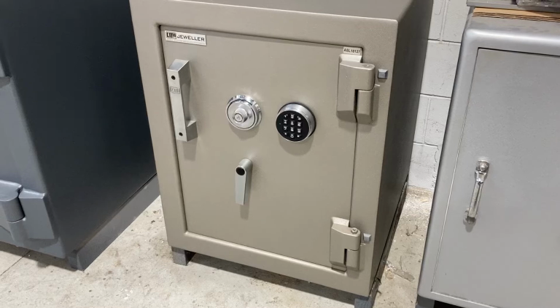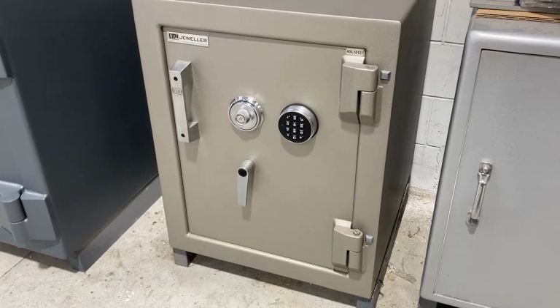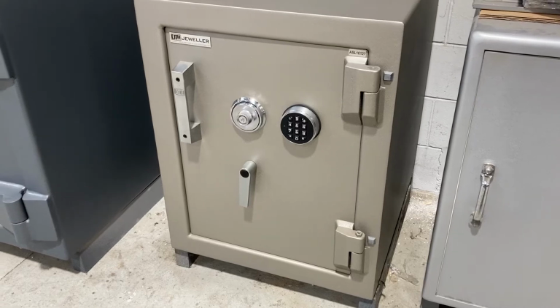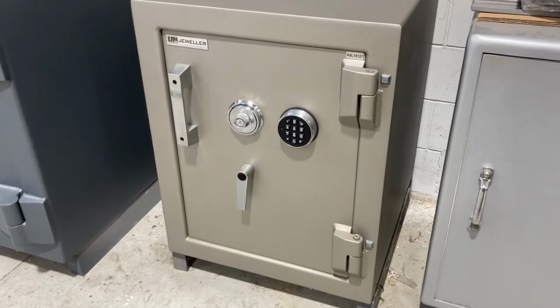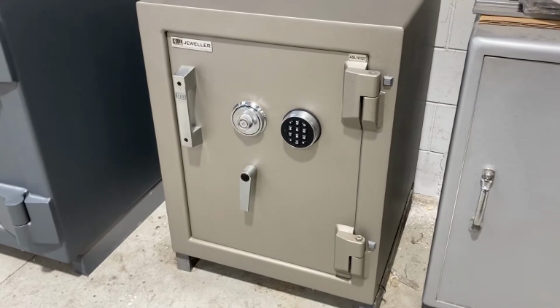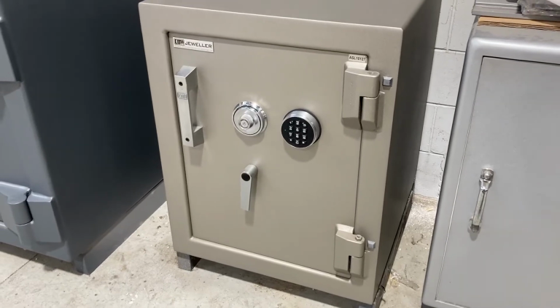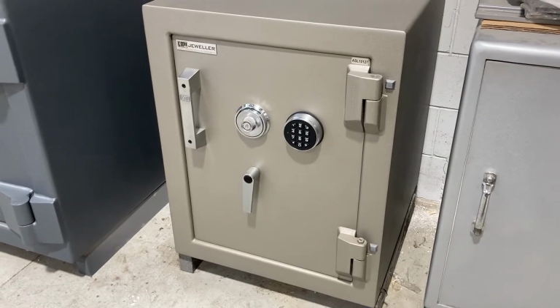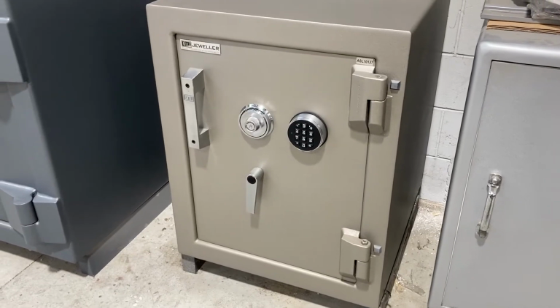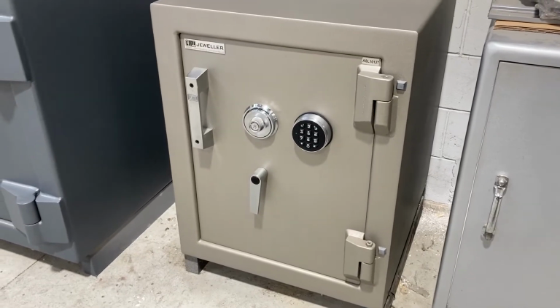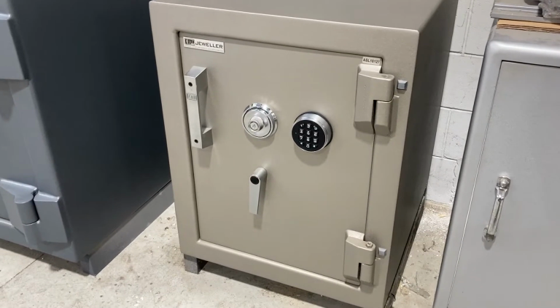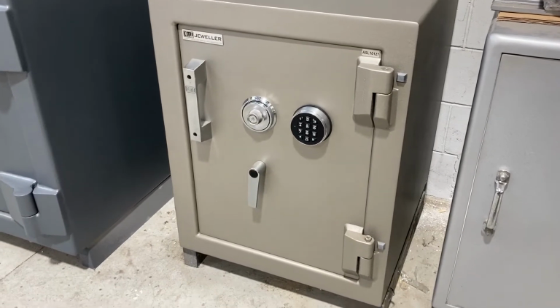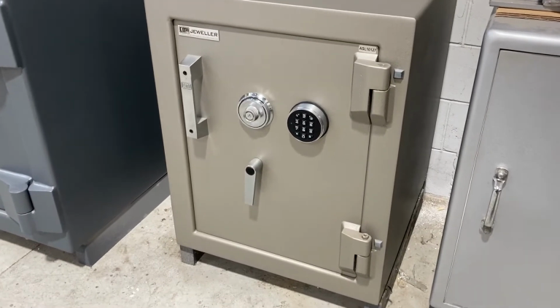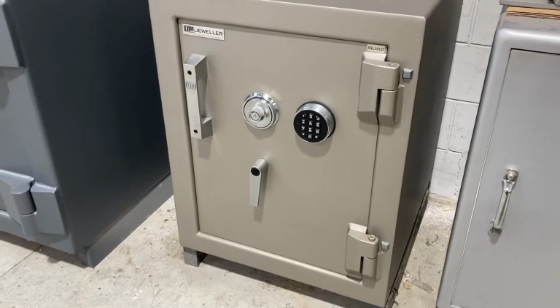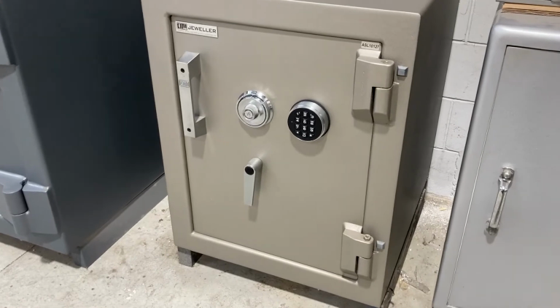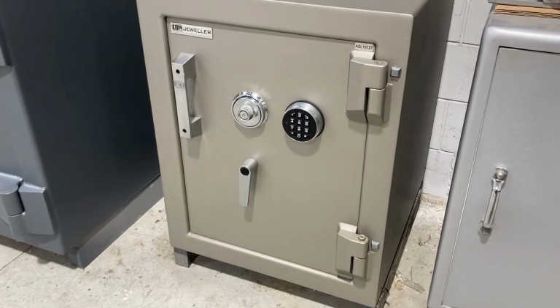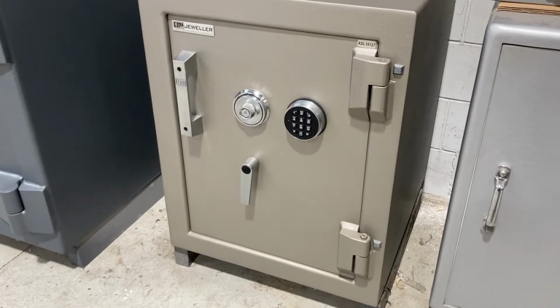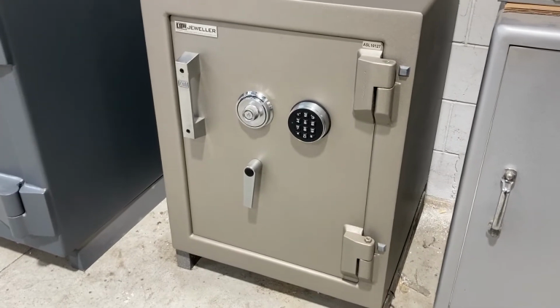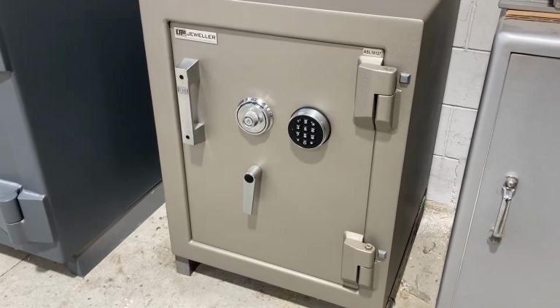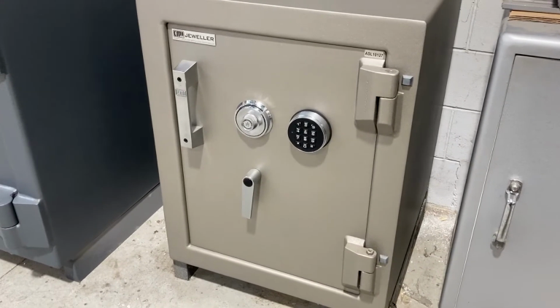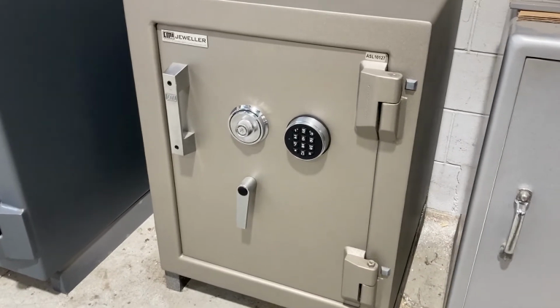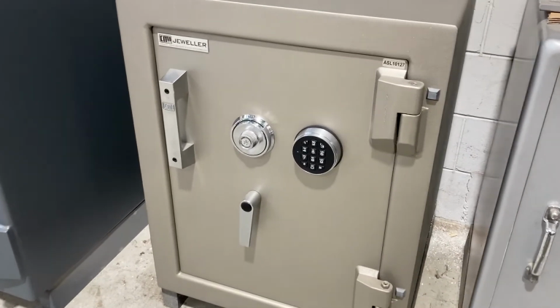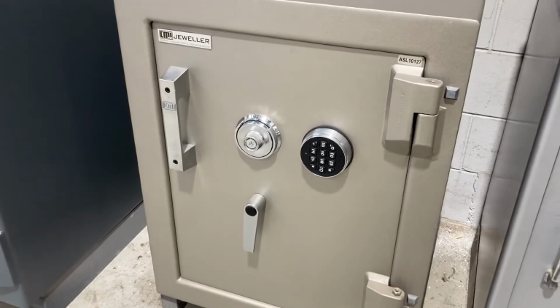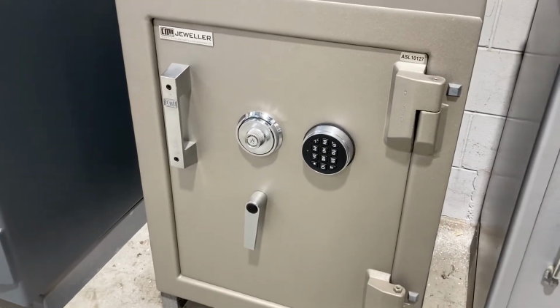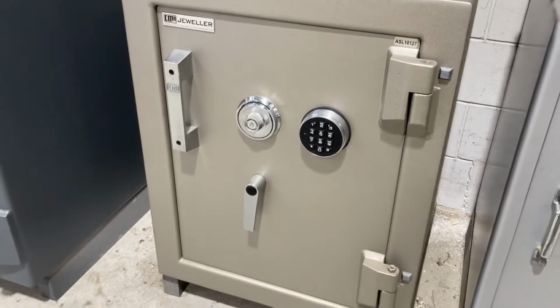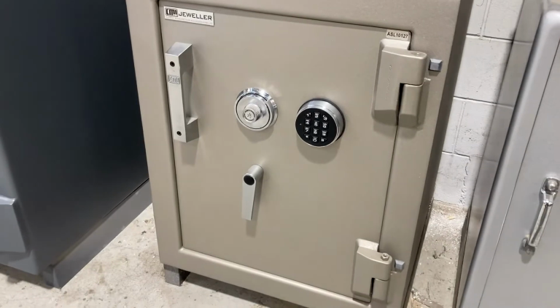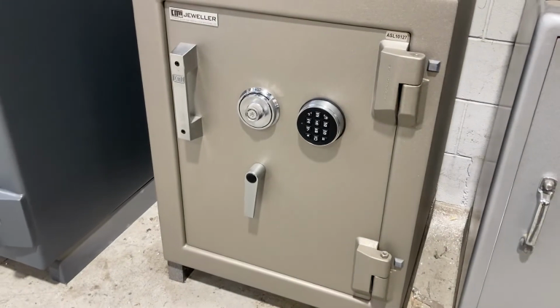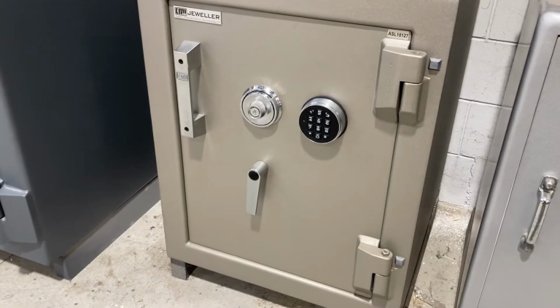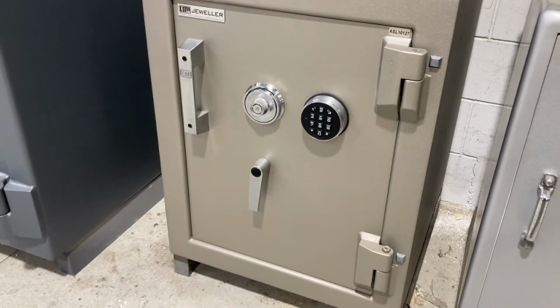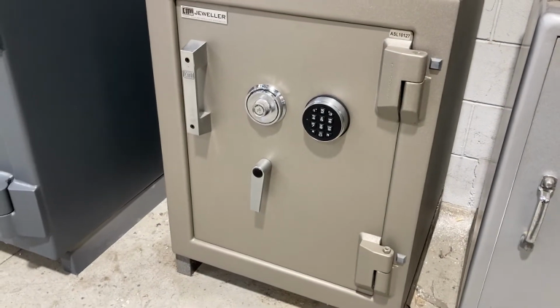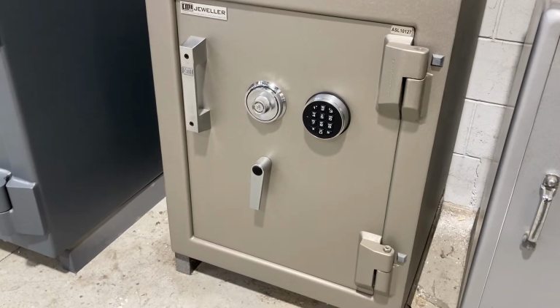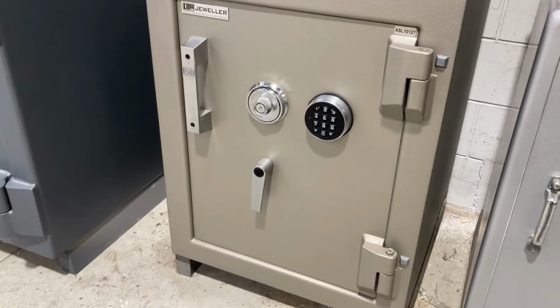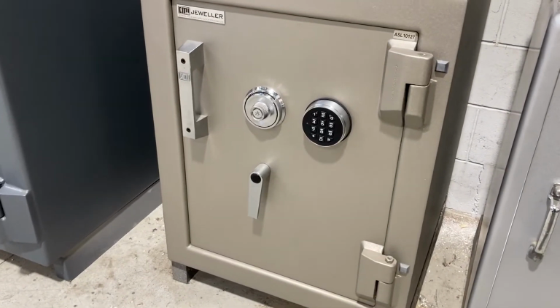Hey there, today's video is on the CMI jeweler safe. This safe is a torch and draw resisting safe. It resists drill attacks, gas cutting, and abrasive grinders.